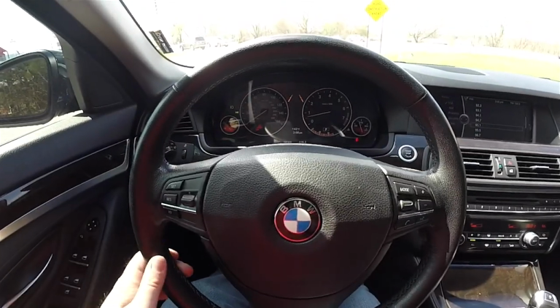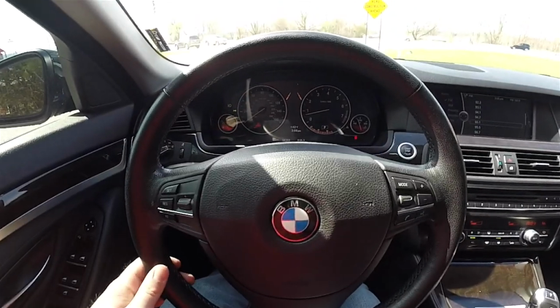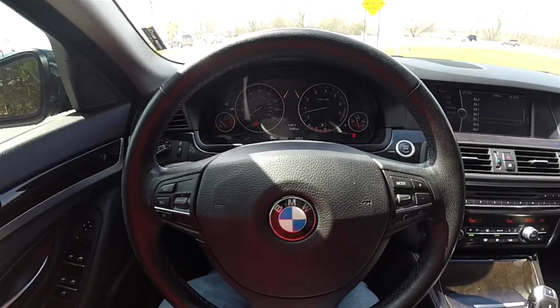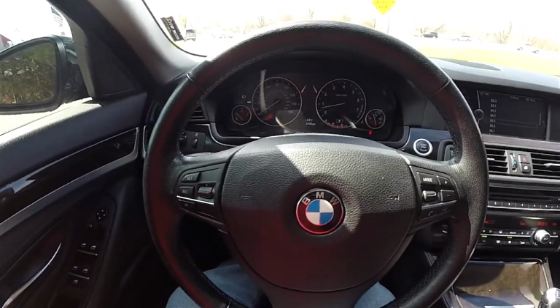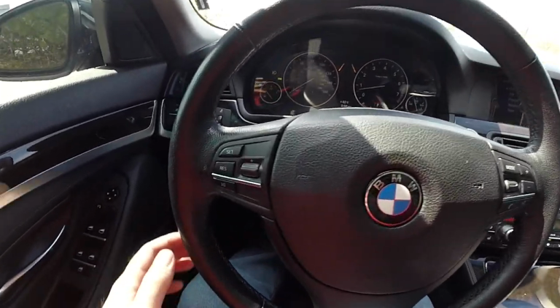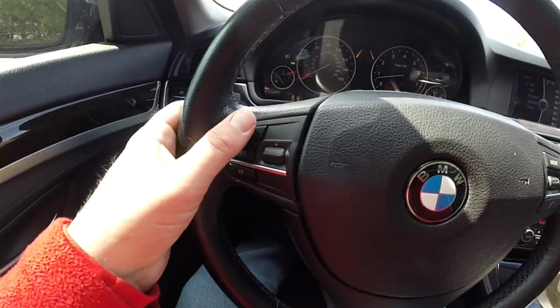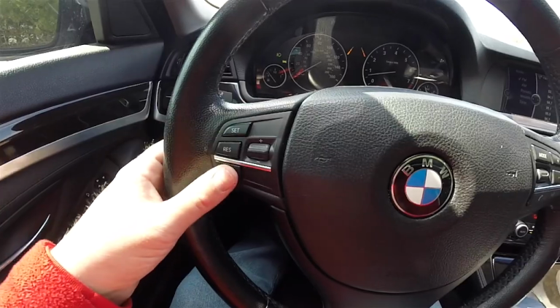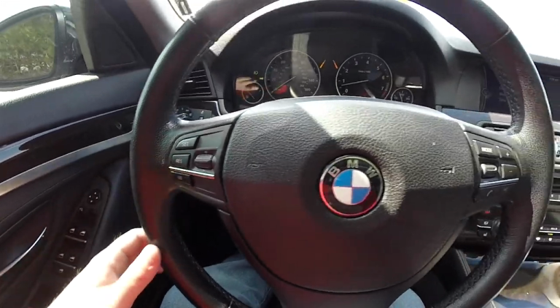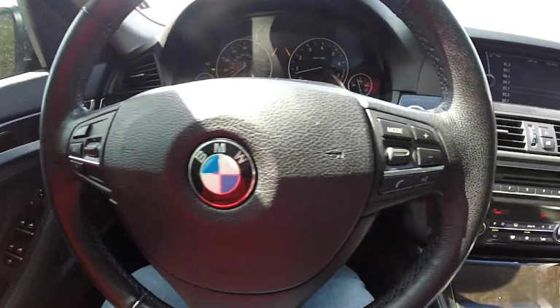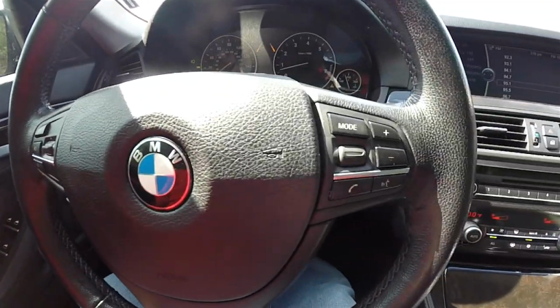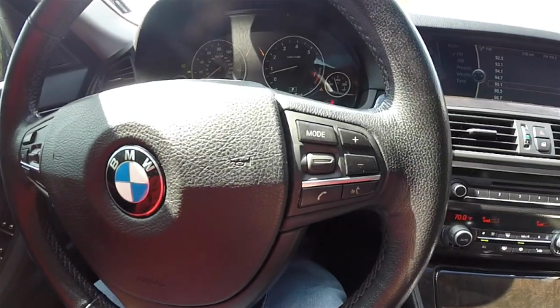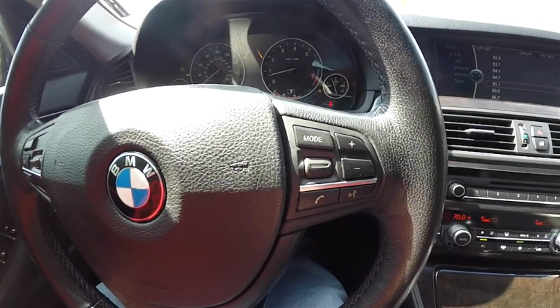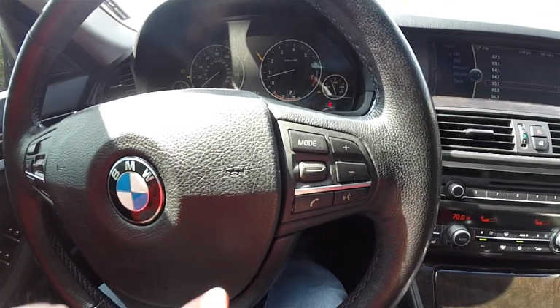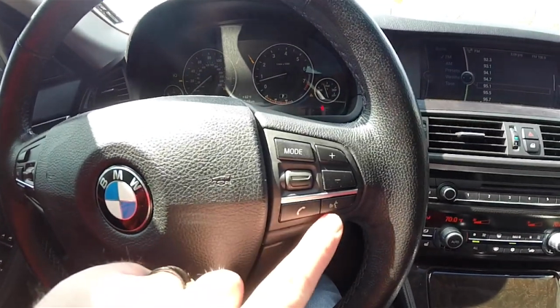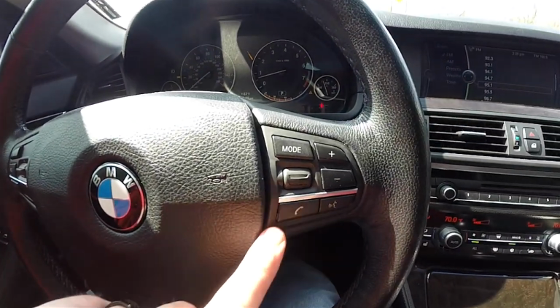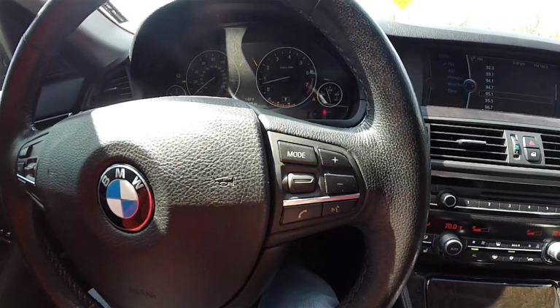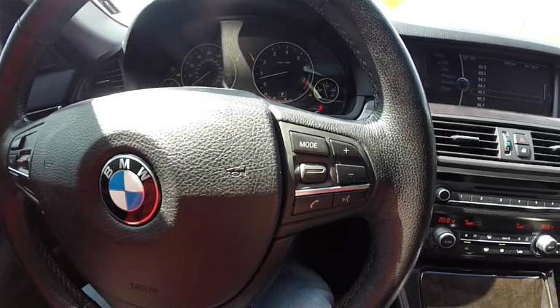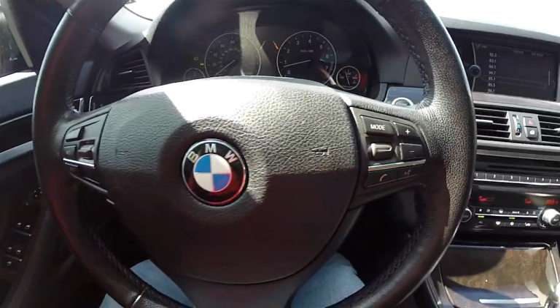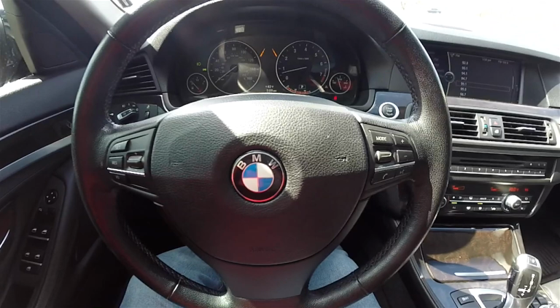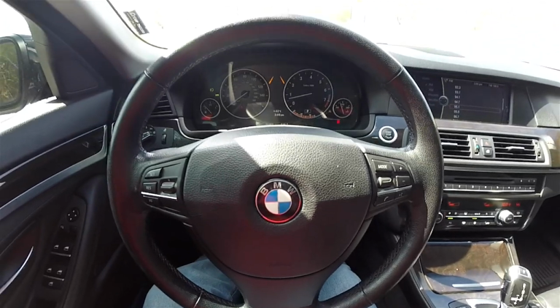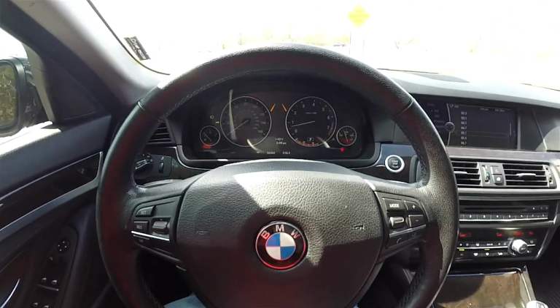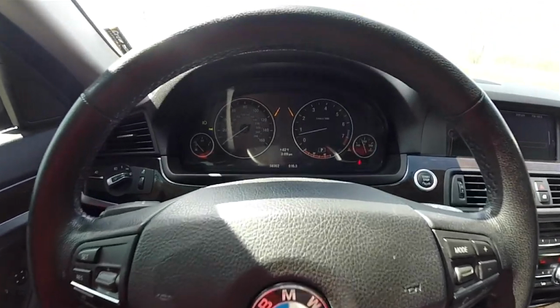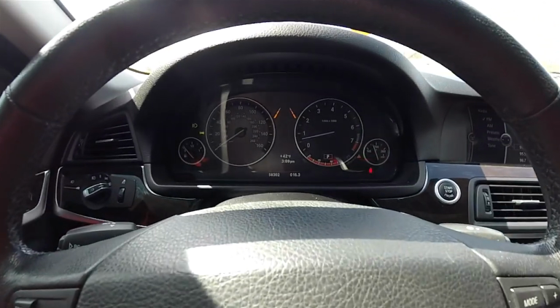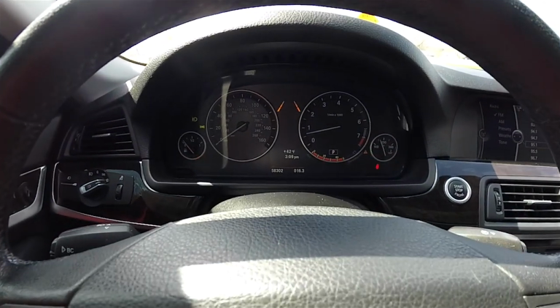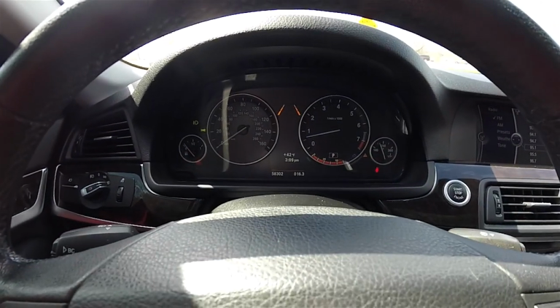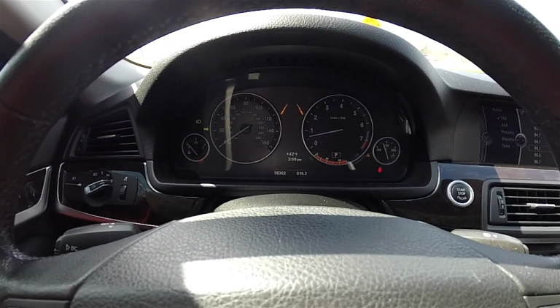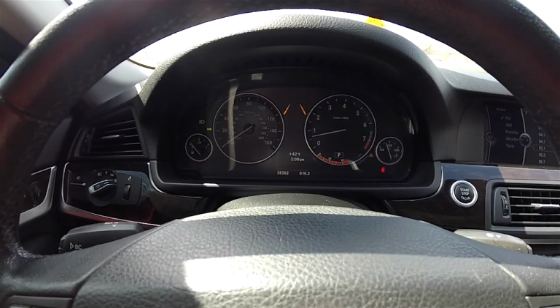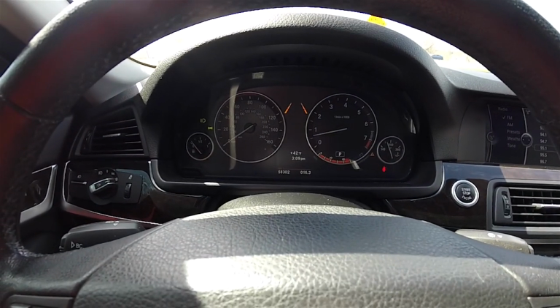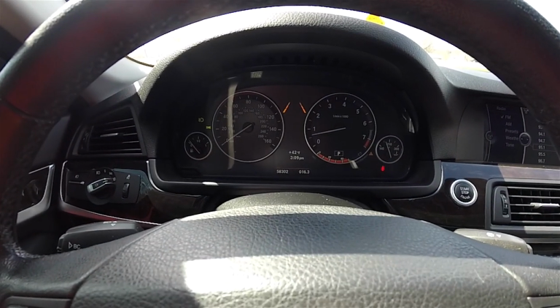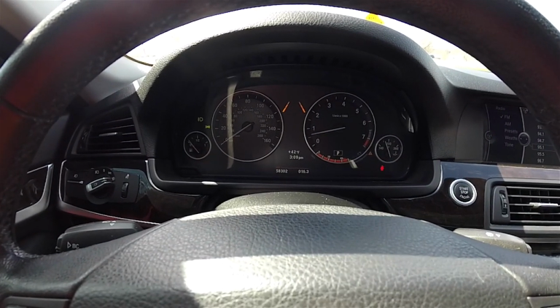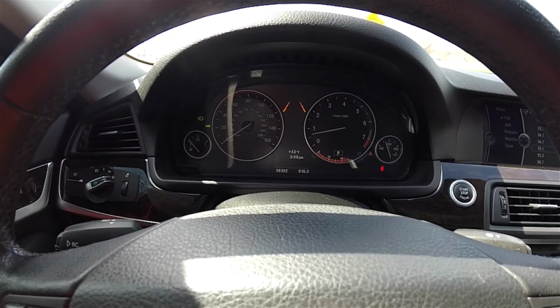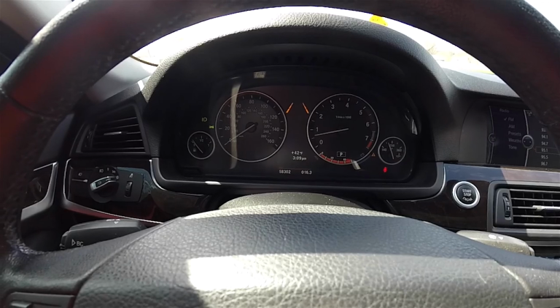Panning through the interior for a little more detail: you have your cruise controls as well as various audio controls and telephone controls on the steering wheel. This vehicle currently has 58,302 miles on it.